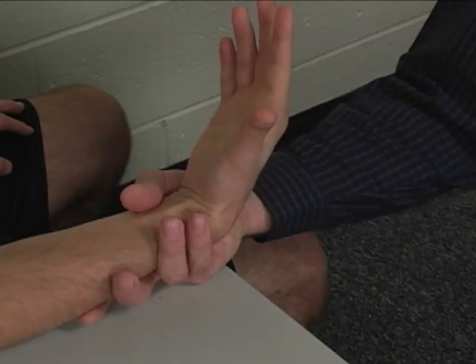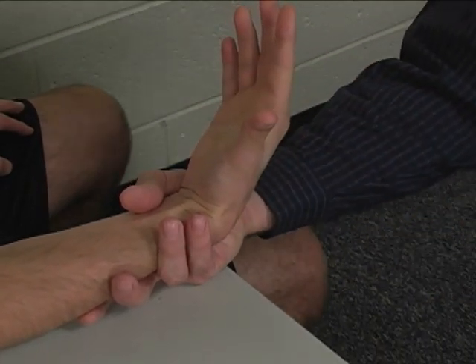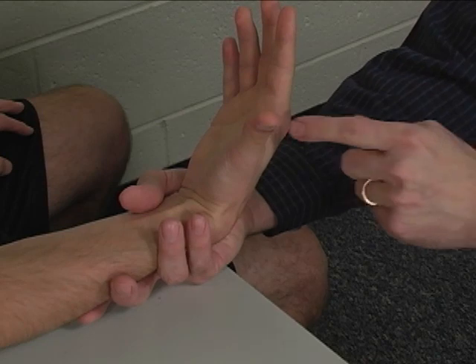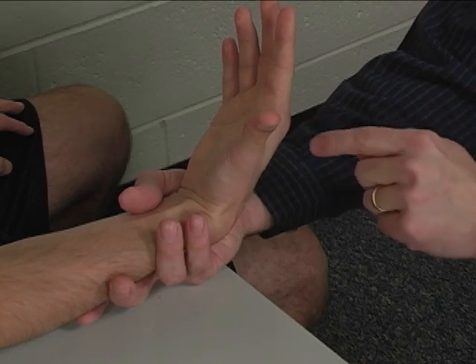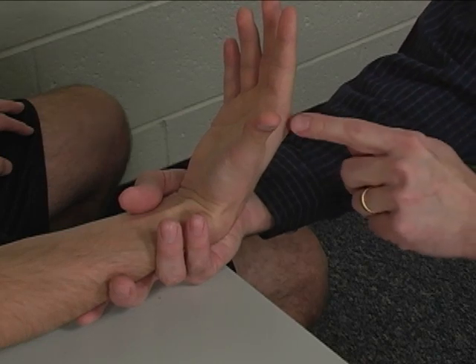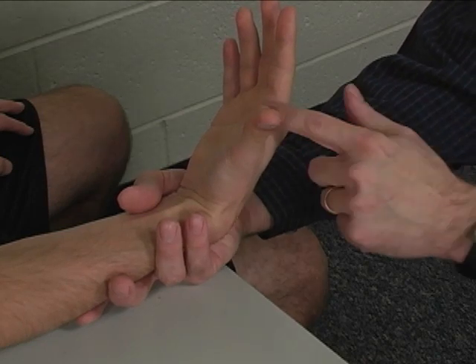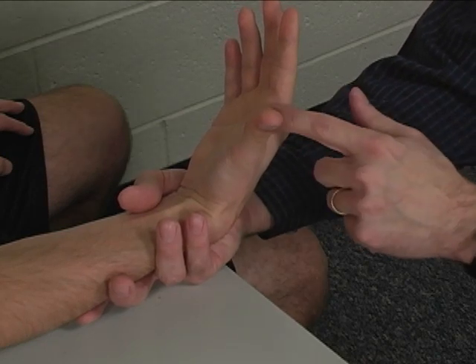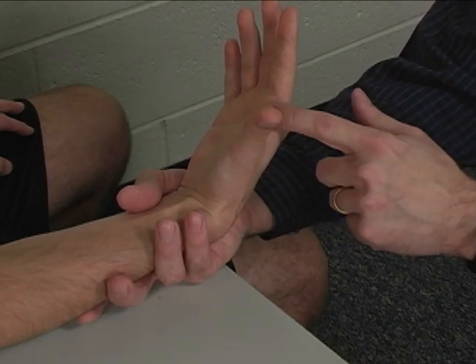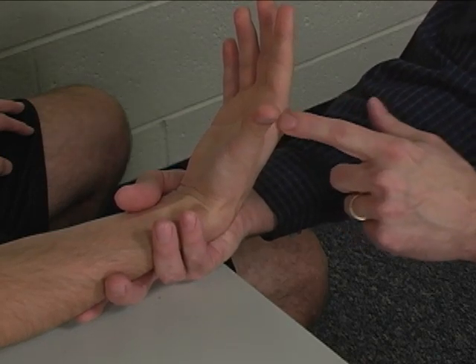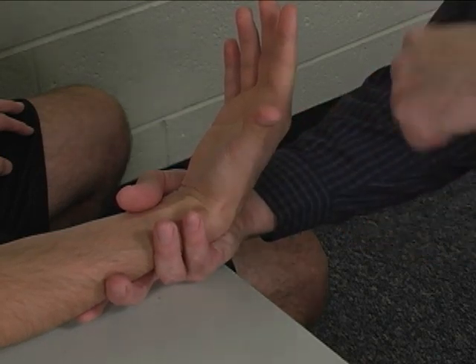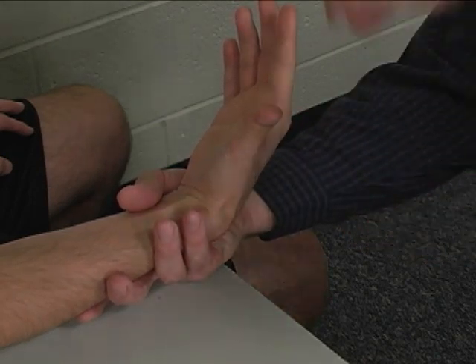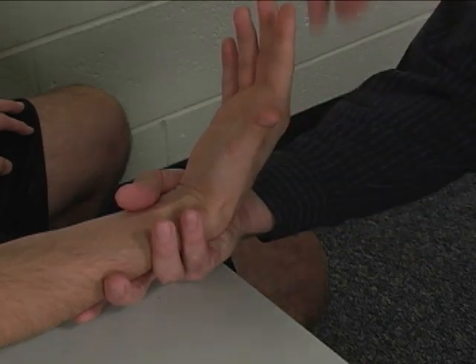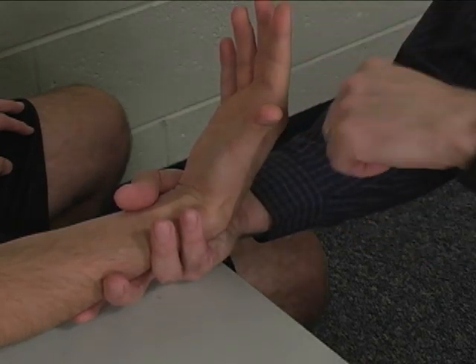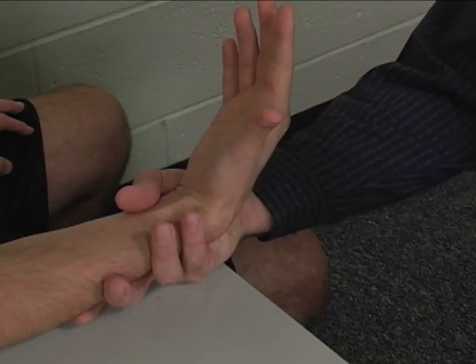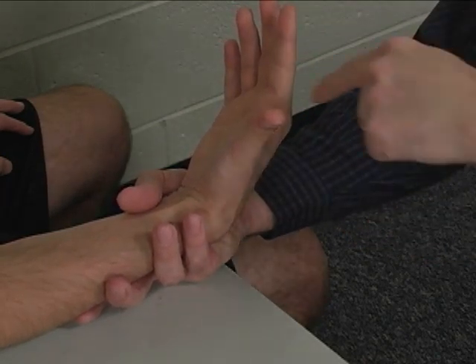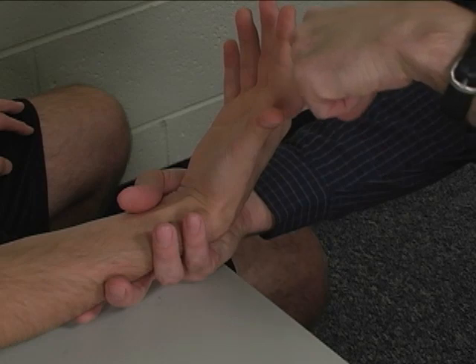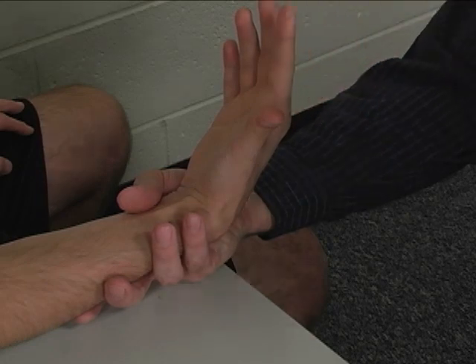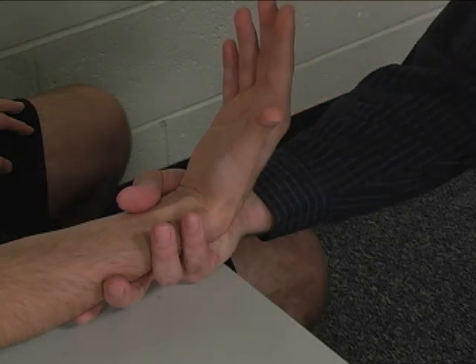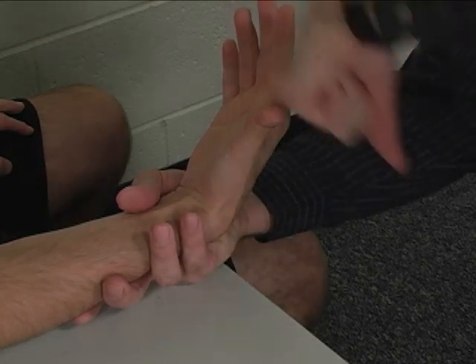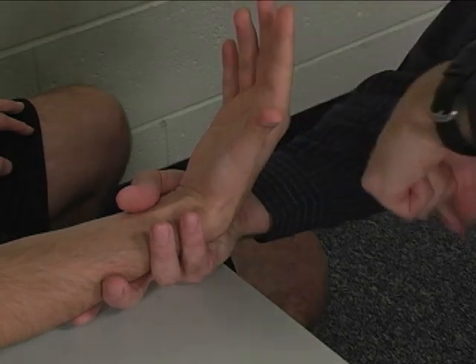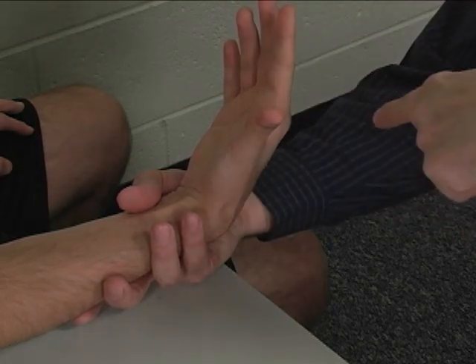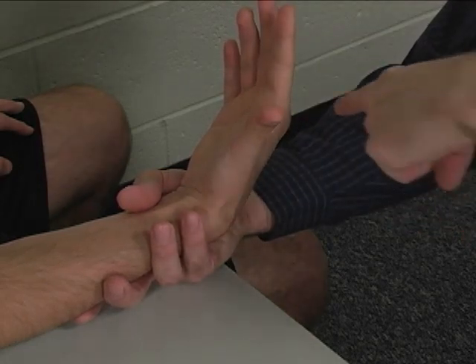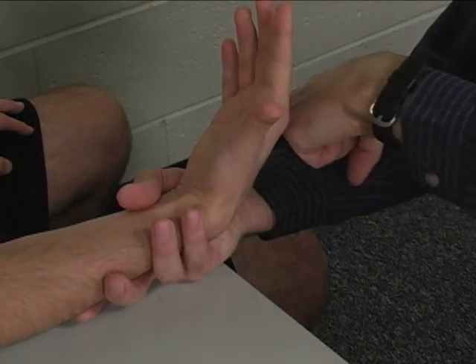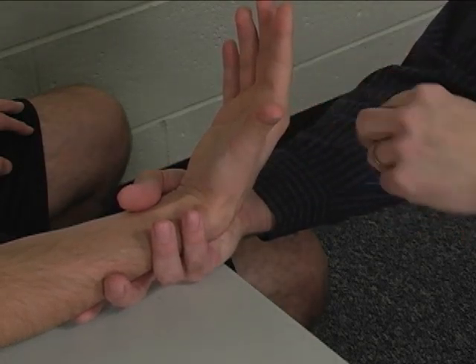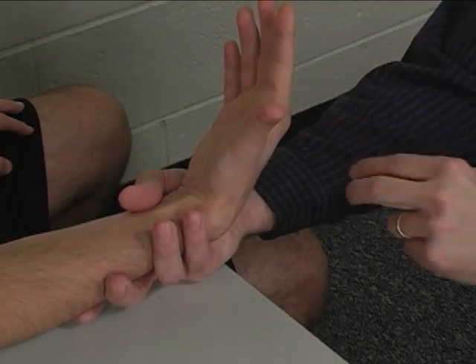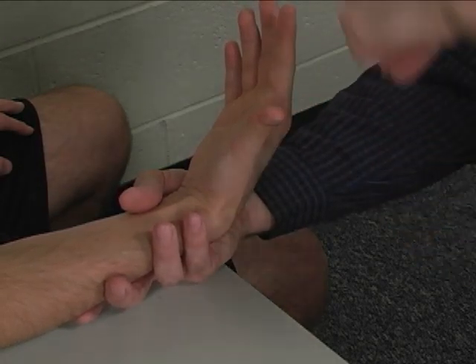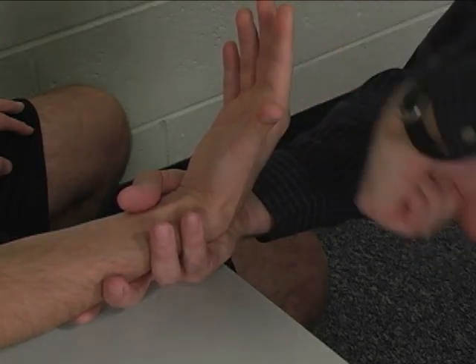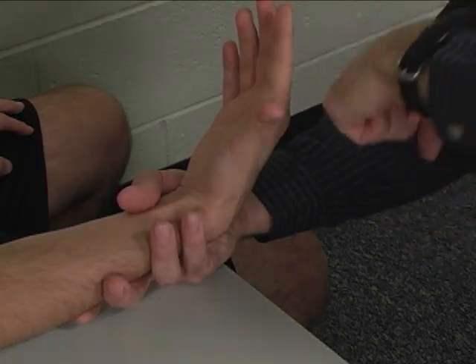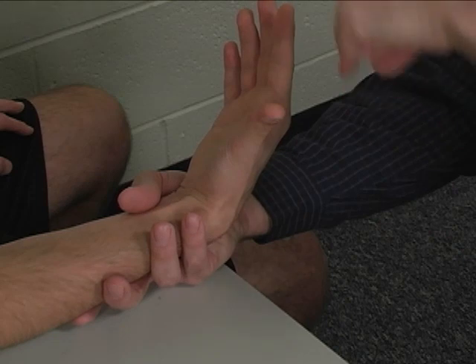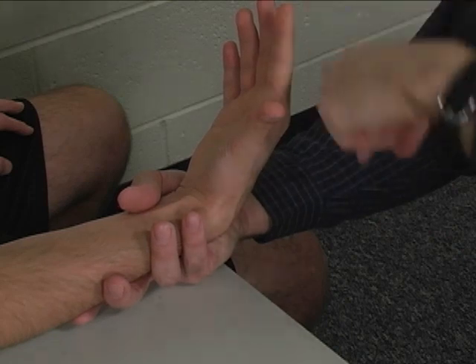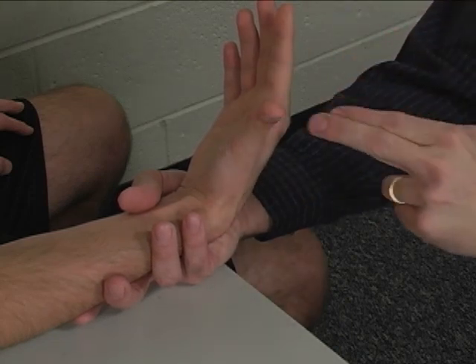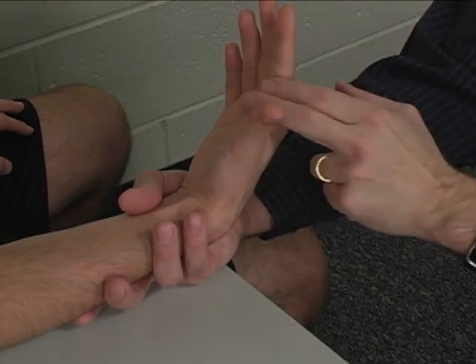Resistance is applied to the second metacarpal head, basically straight down, or in a direction of wrist extension and wrist ulnar deviation, which combined brings us straight down.